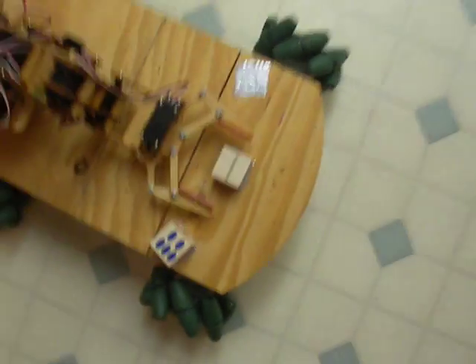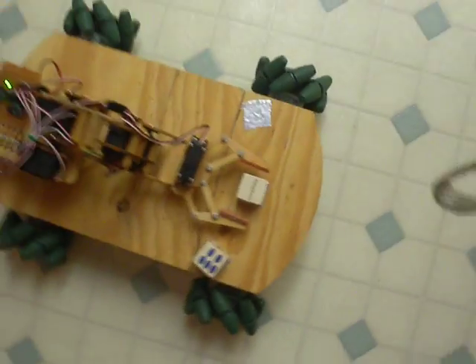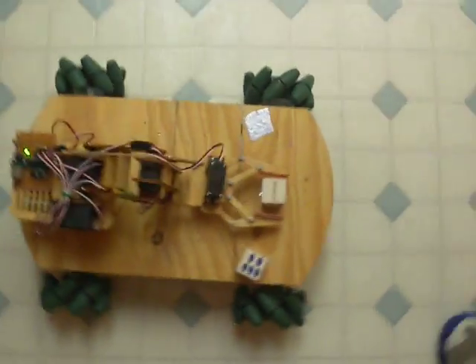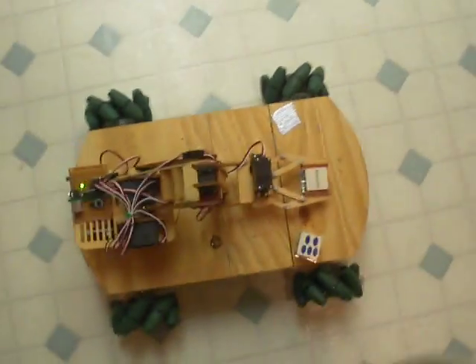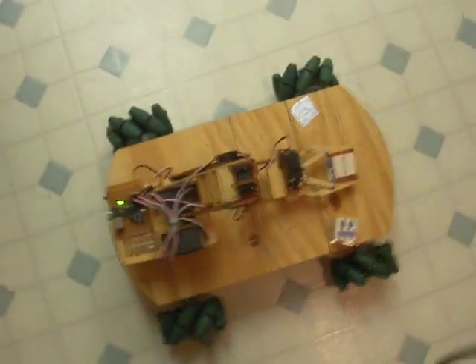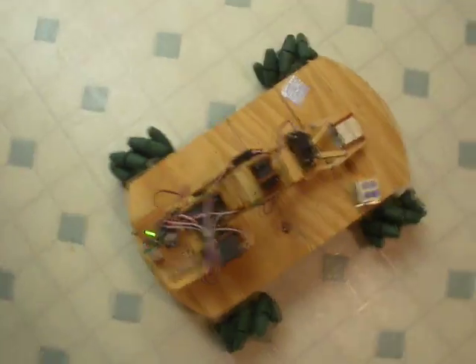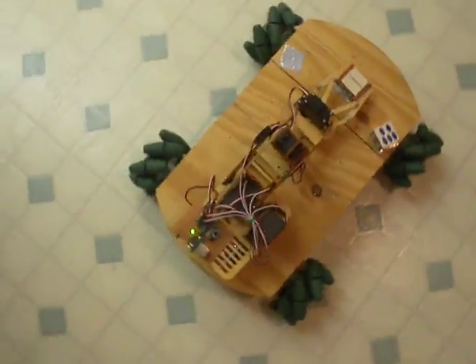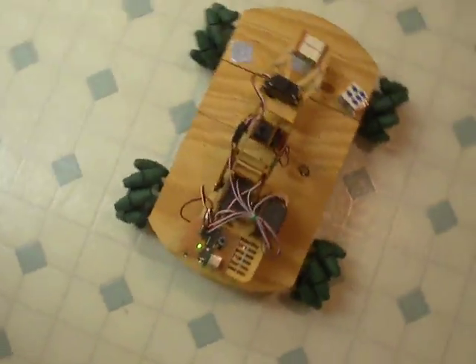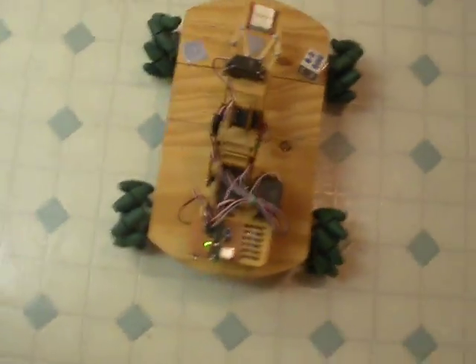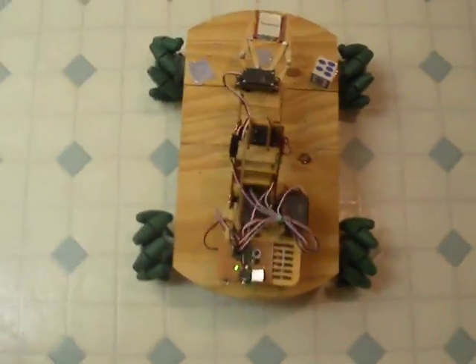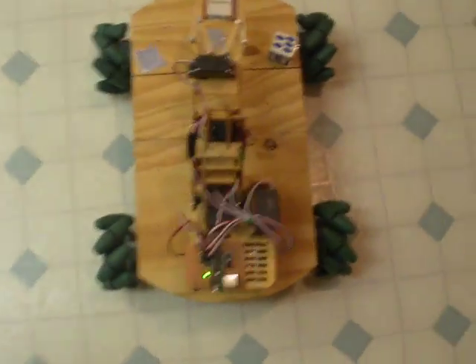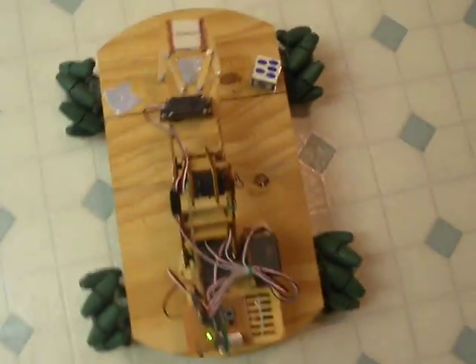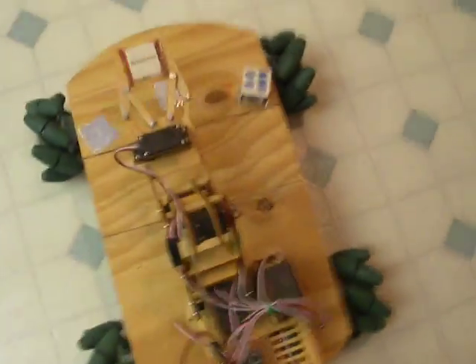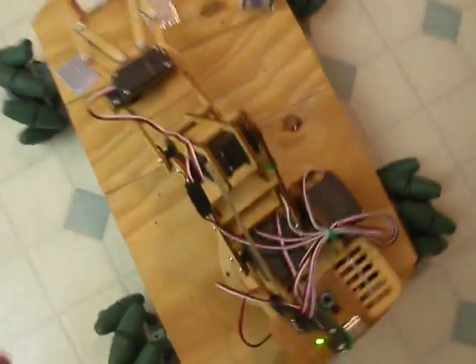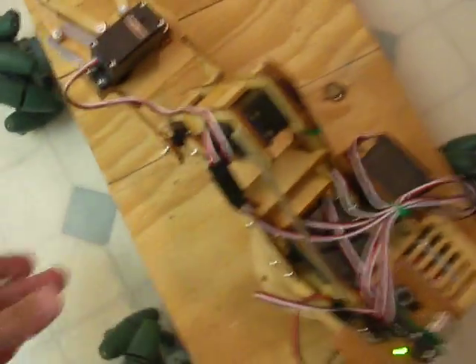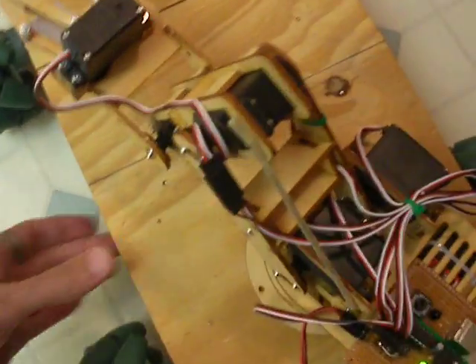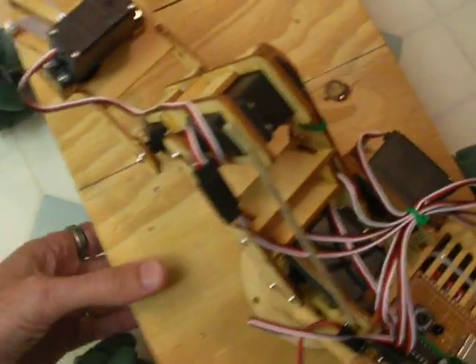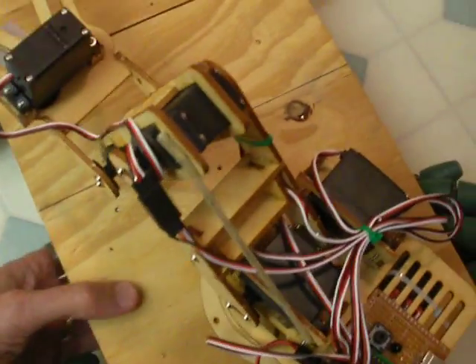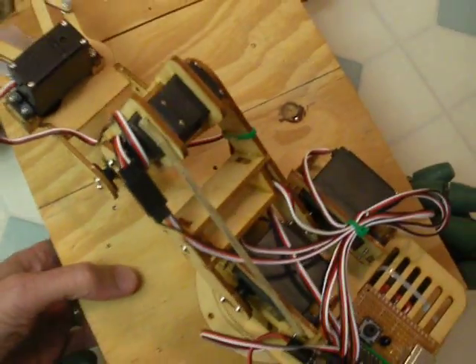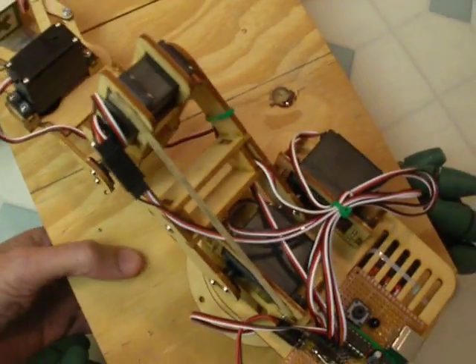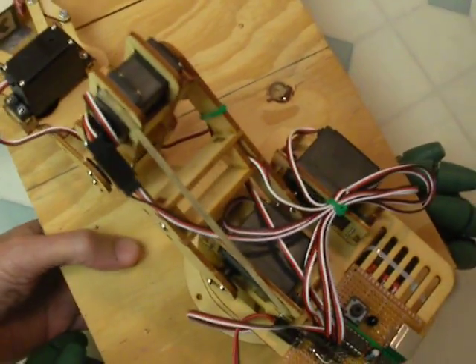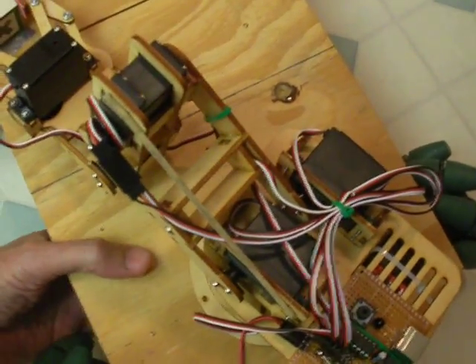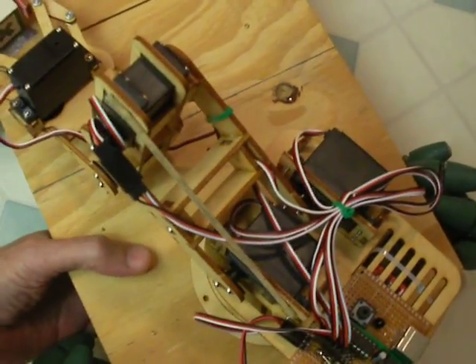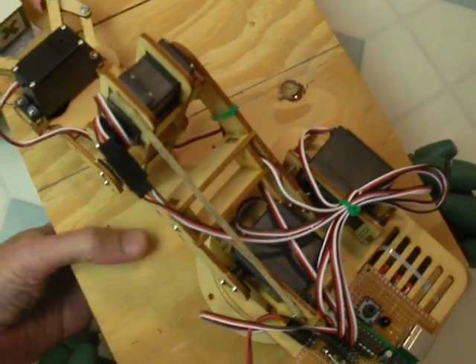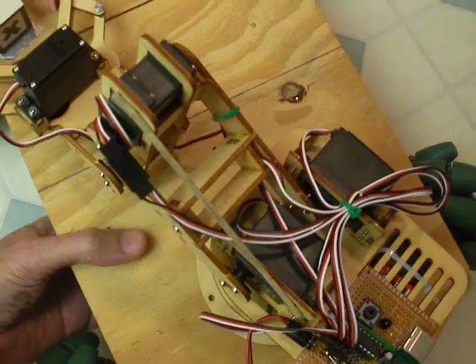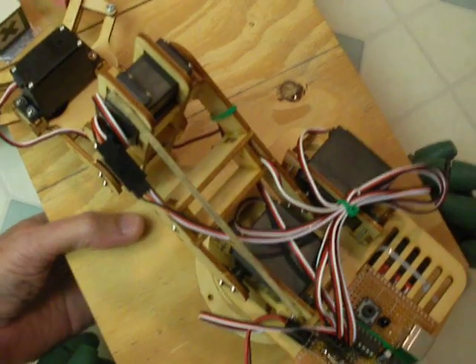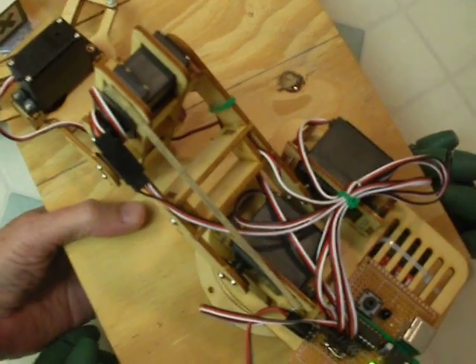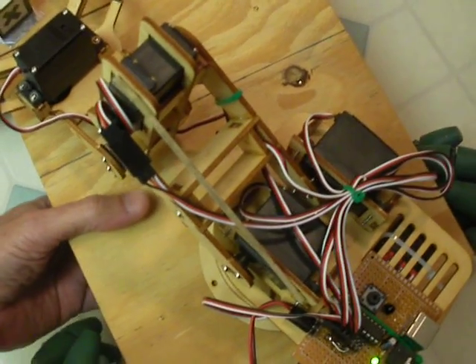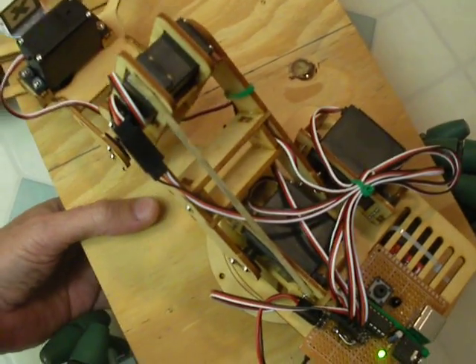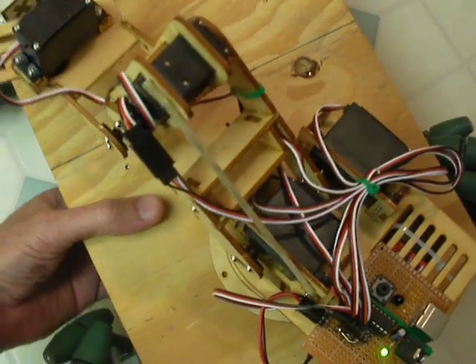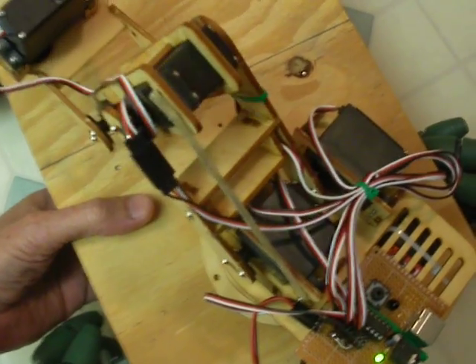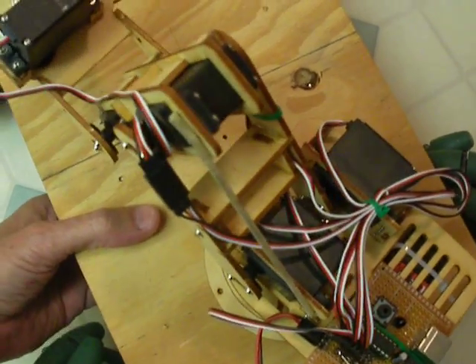But now, just for fun, since that is sitting on the top of a mecanum-type robot, let's see if we can get it all going at once here.